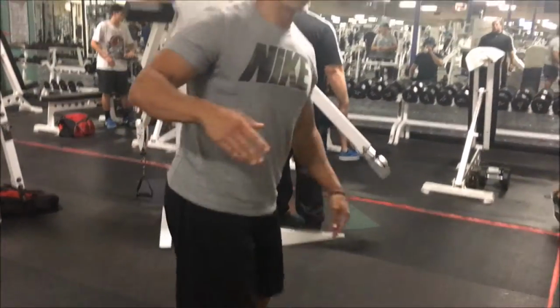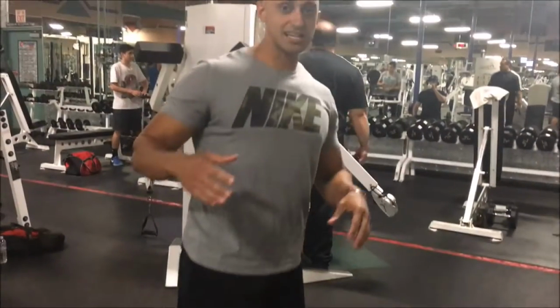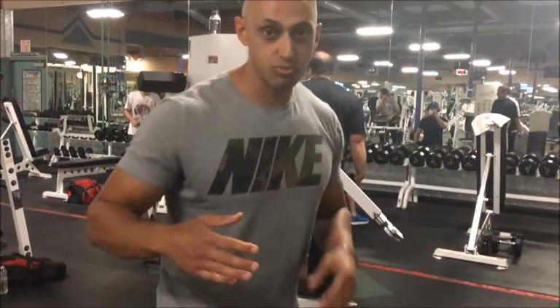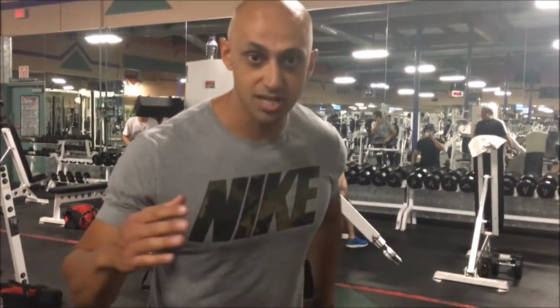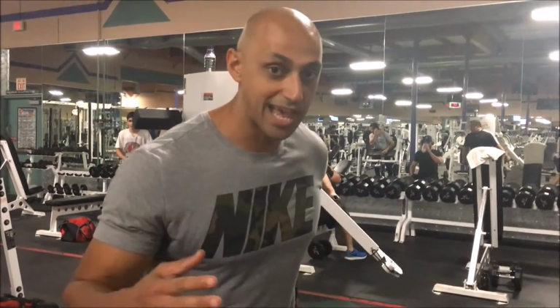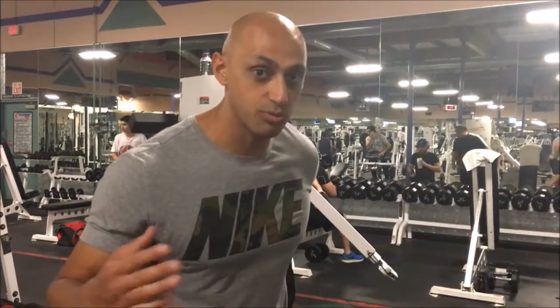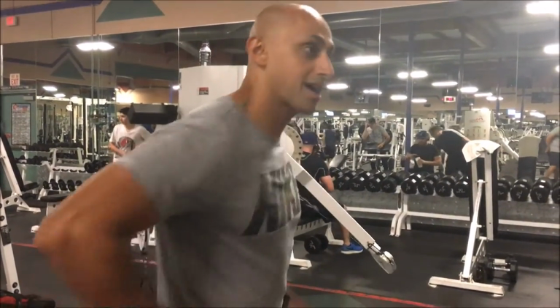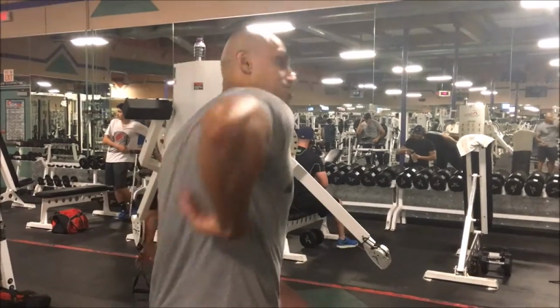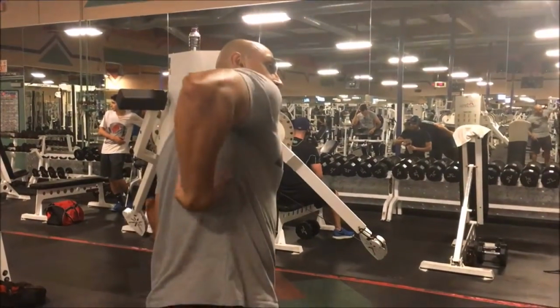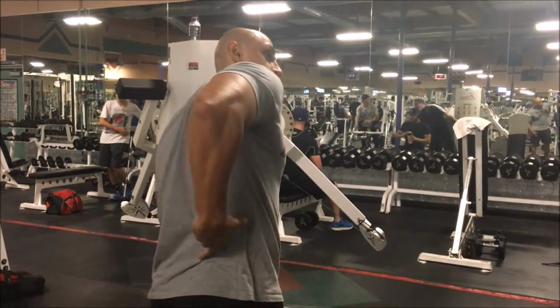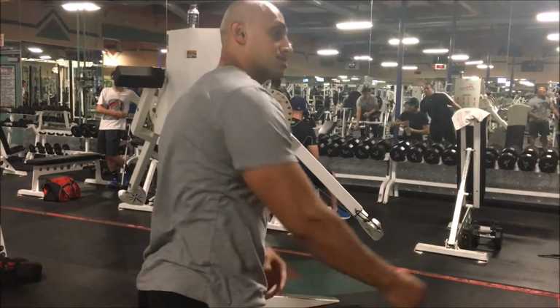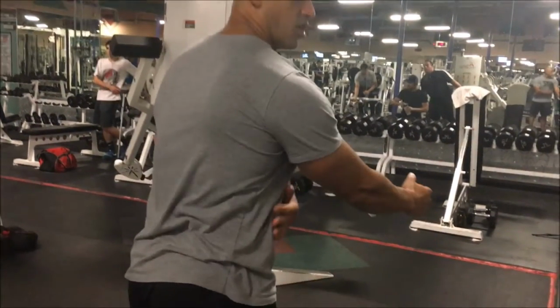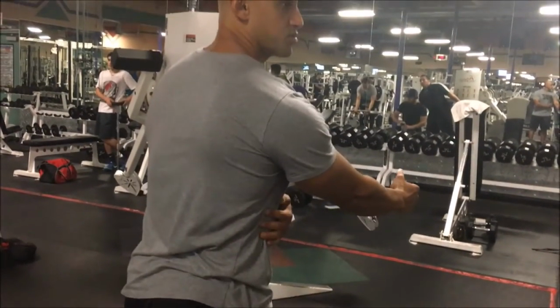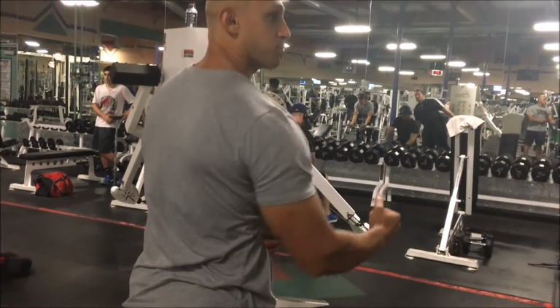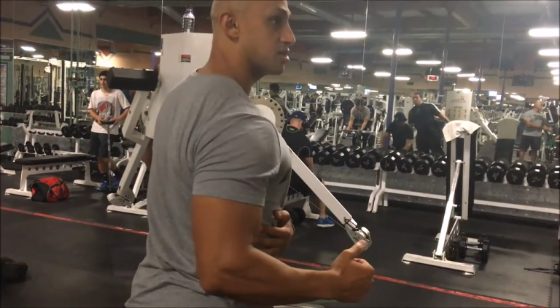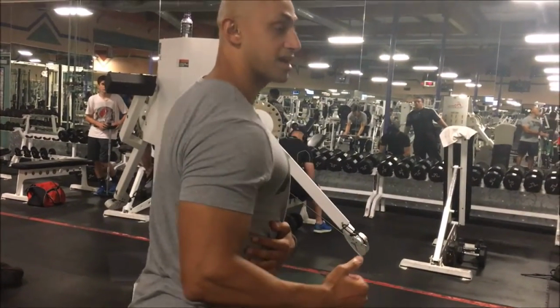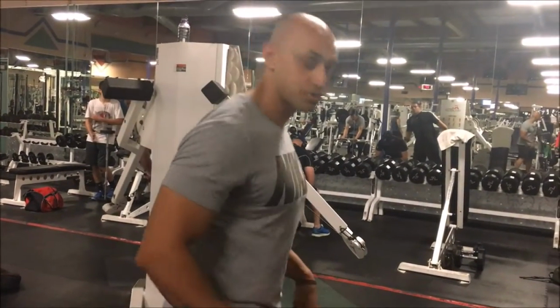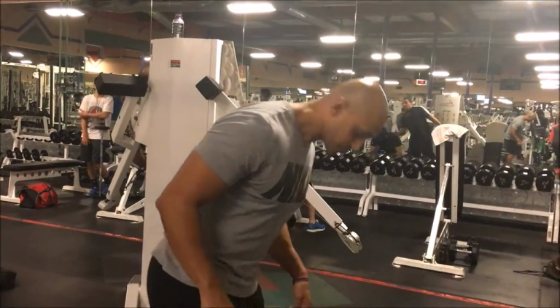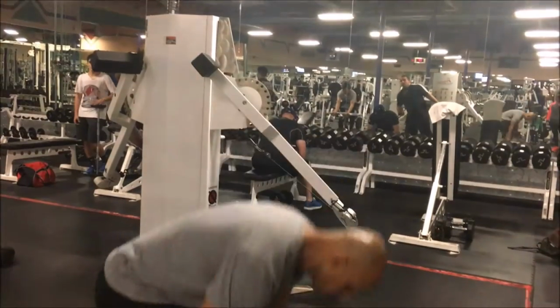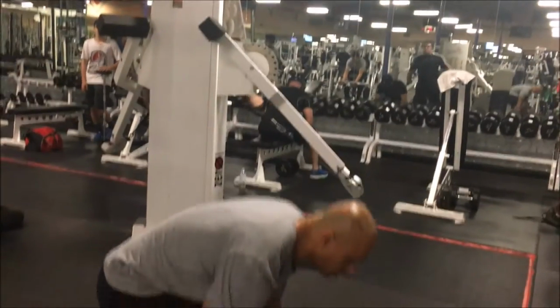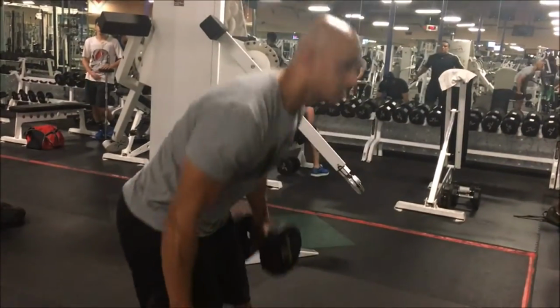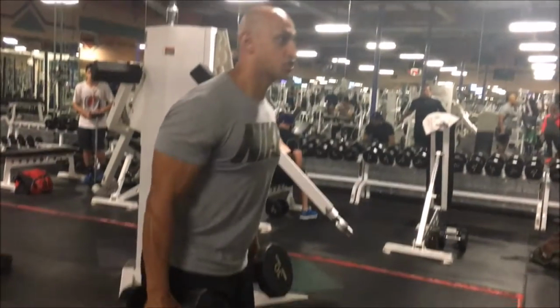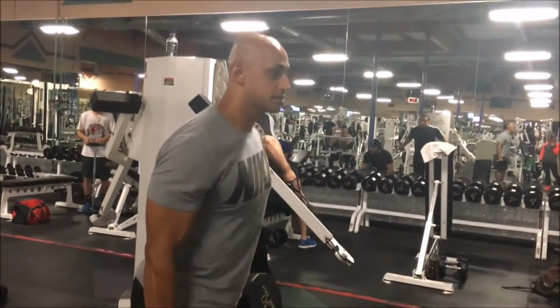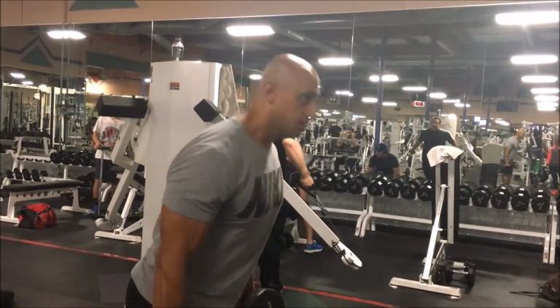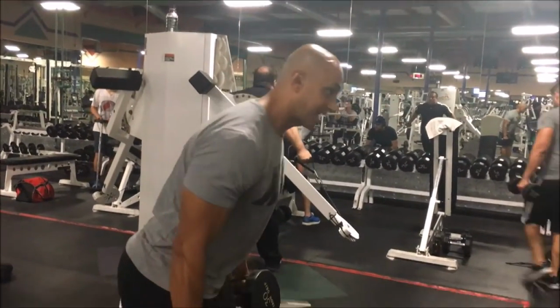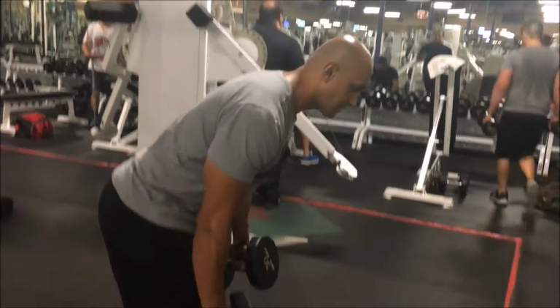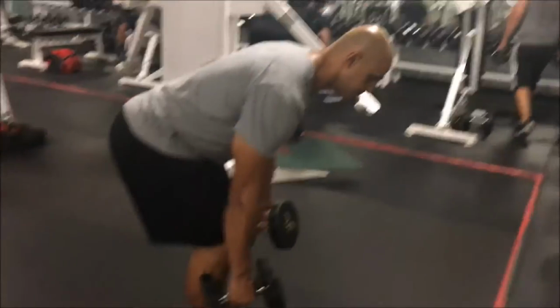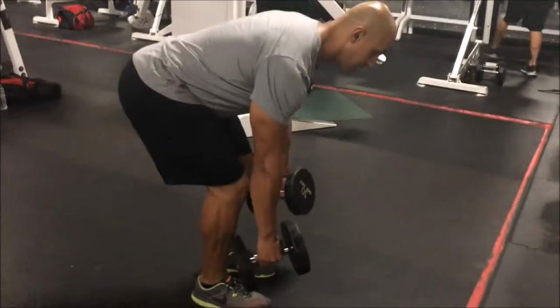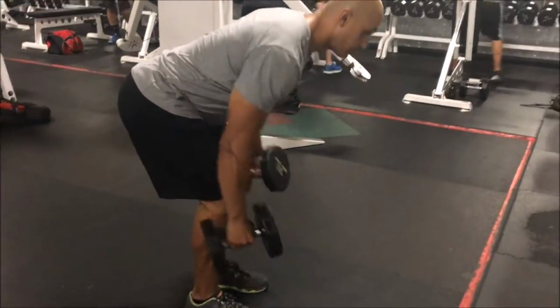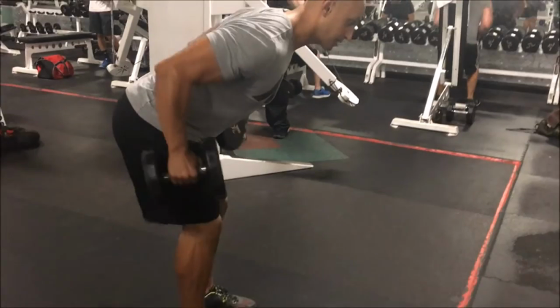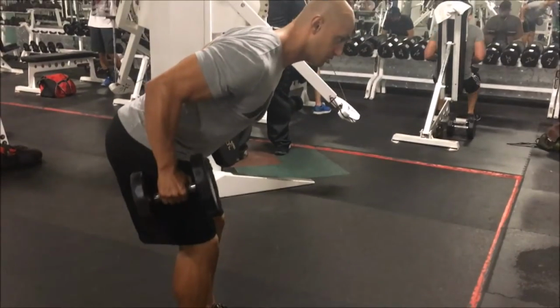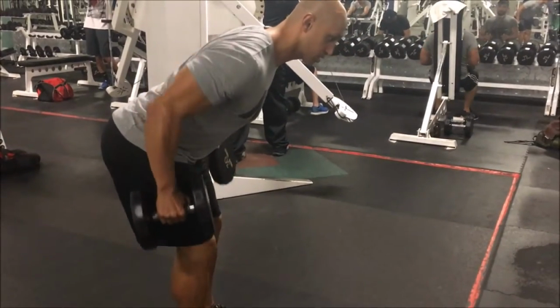In this exercise we're working our lats, we're working our back — big muscle back here. All I'm doing is pulling with my elbow. So I'm here, hinging at my hips, pulling with my elbow and squeezing.